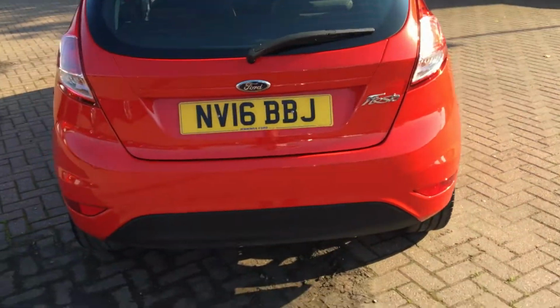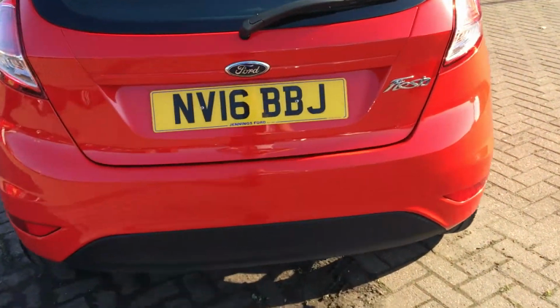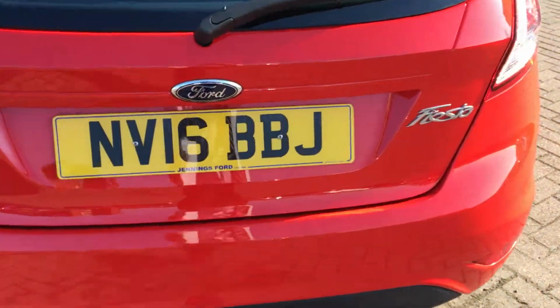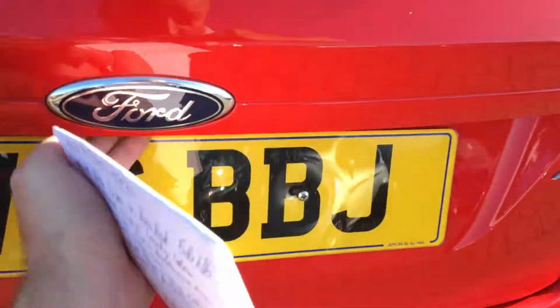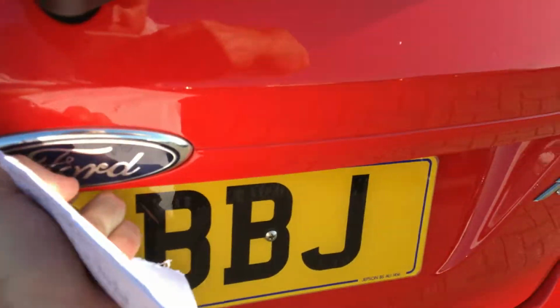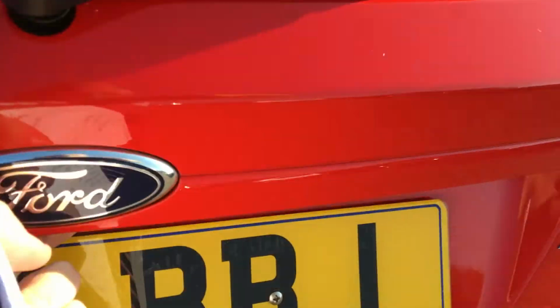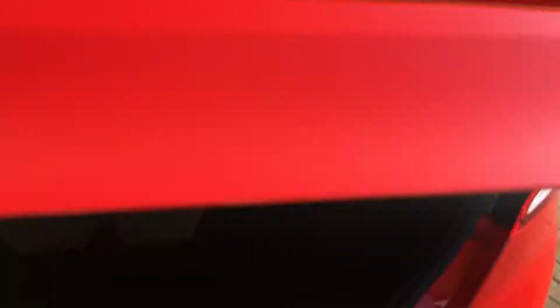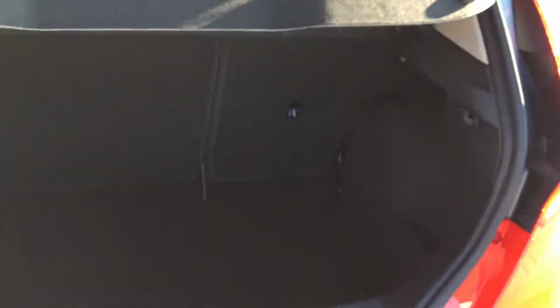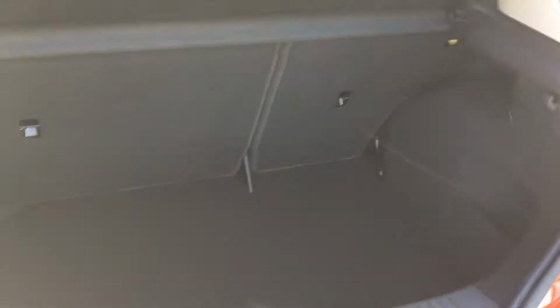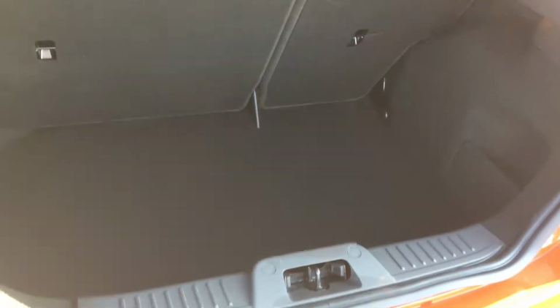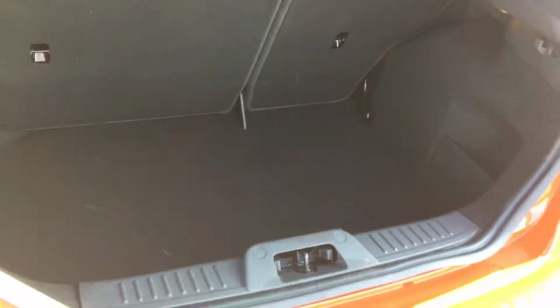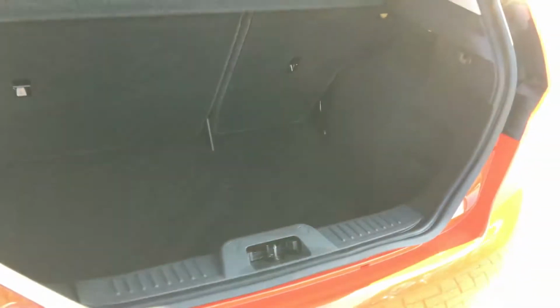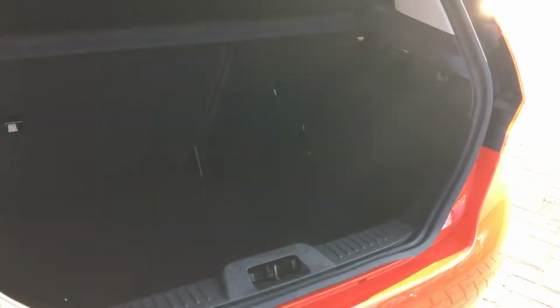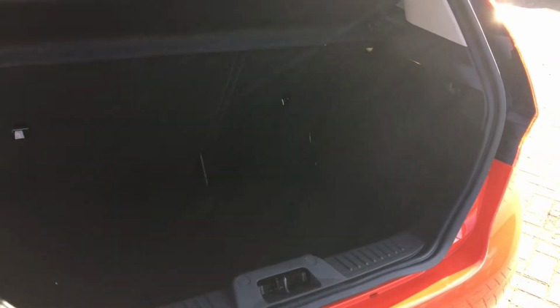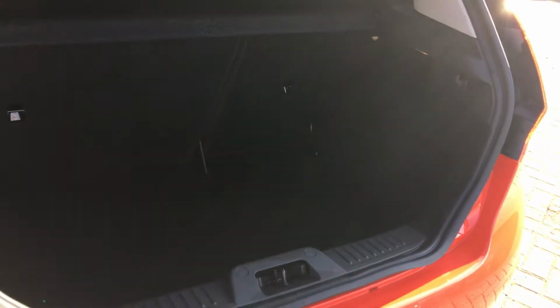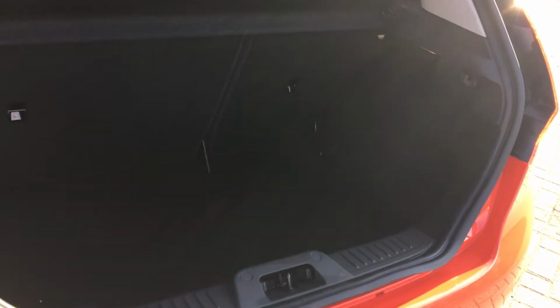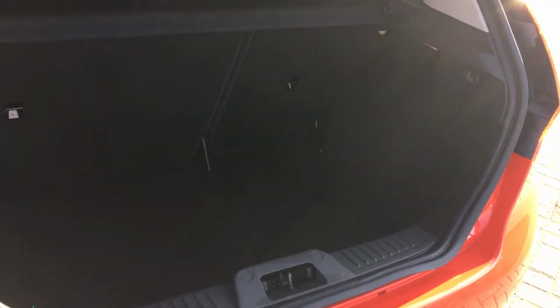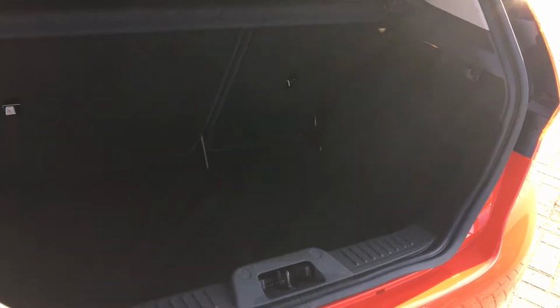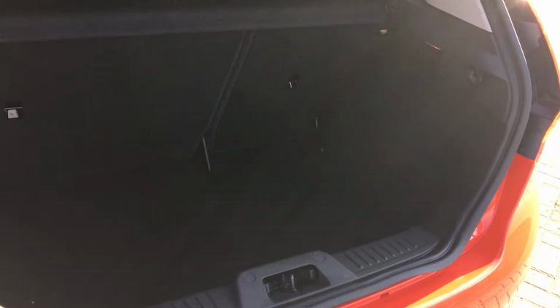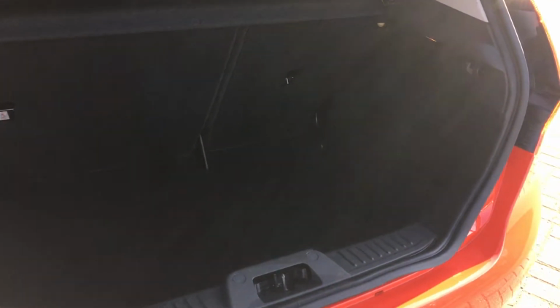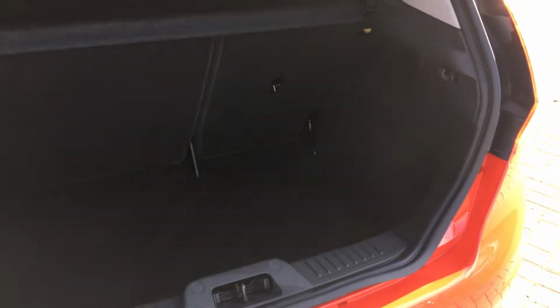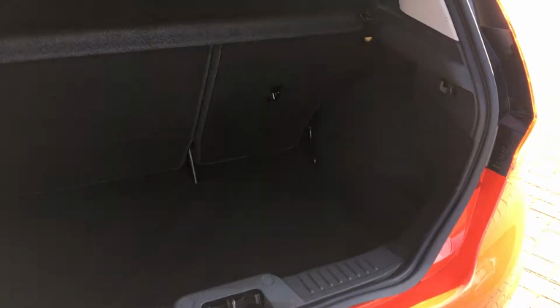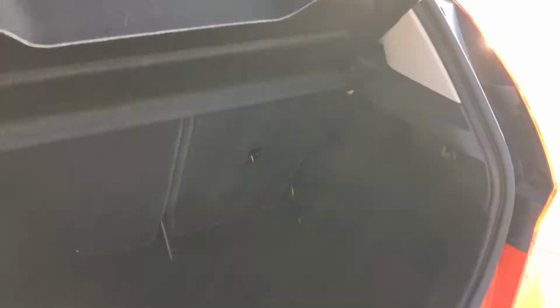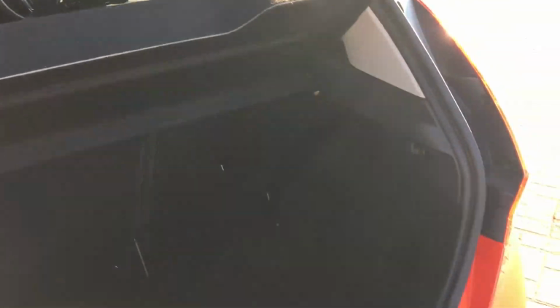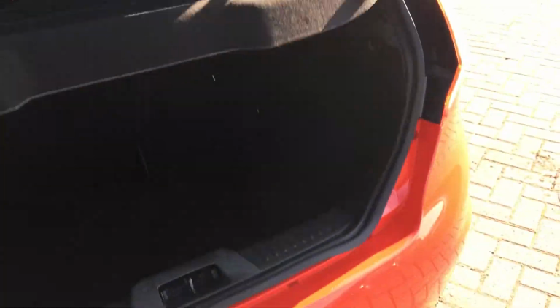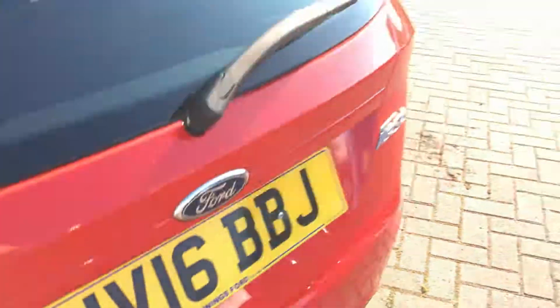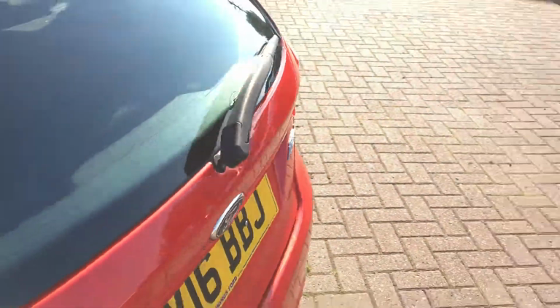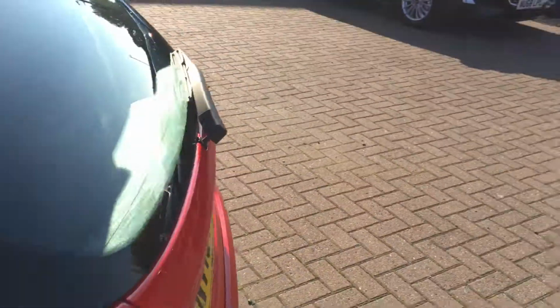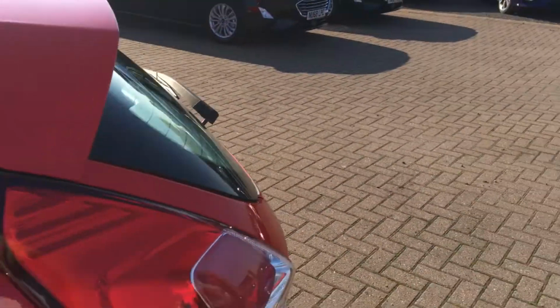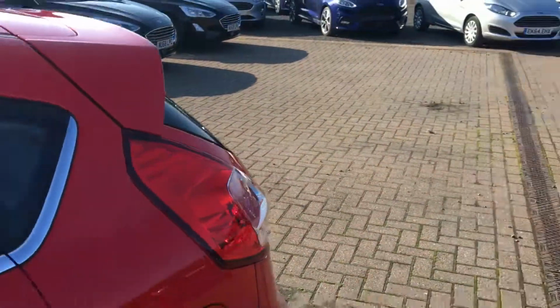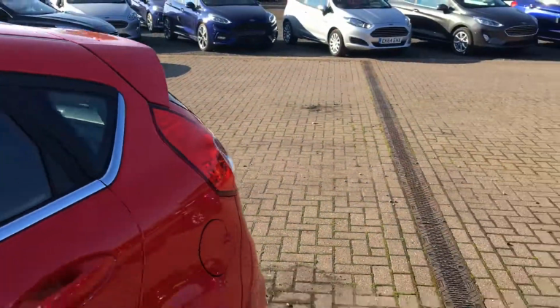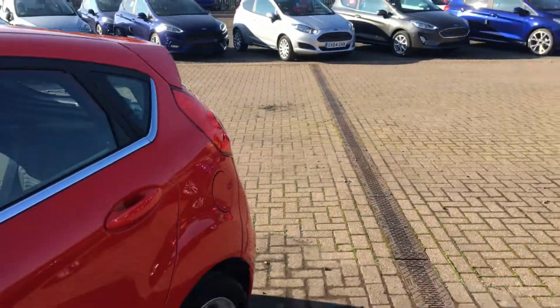I'll just show you the boot space. There's a really nice amount of boot space in there, perfect for all your everyday needs. The Fiesta always punches well above its weight when it comes to boot space, and you can also fold the back seats down if you want a little bit more space.